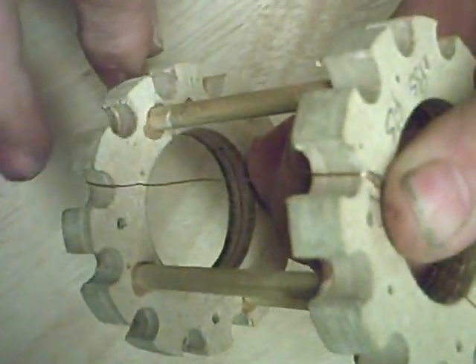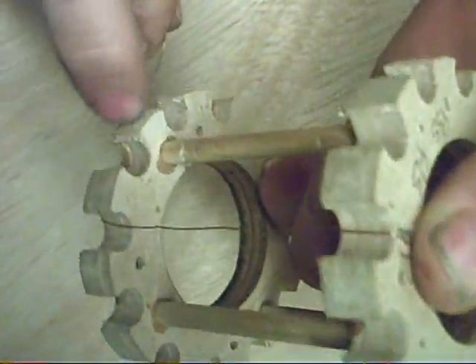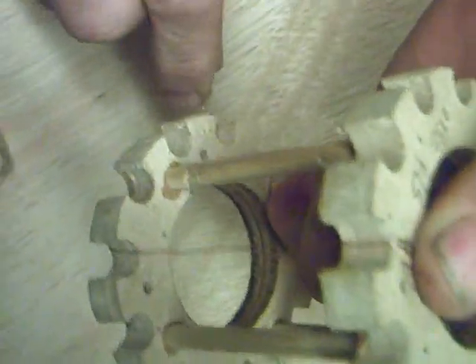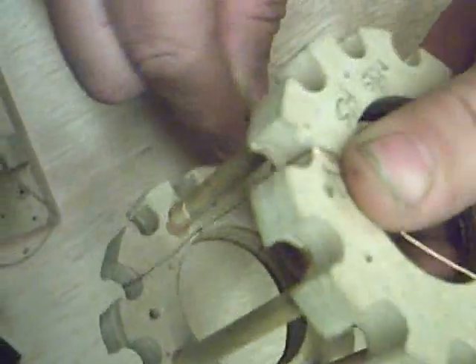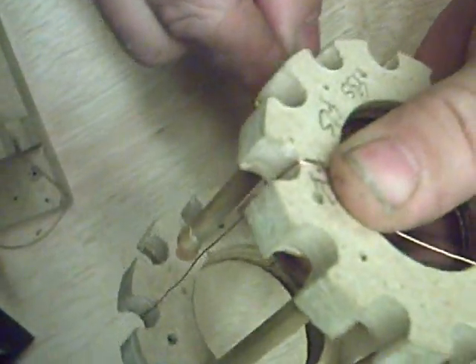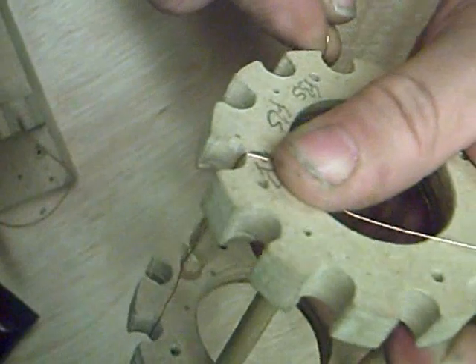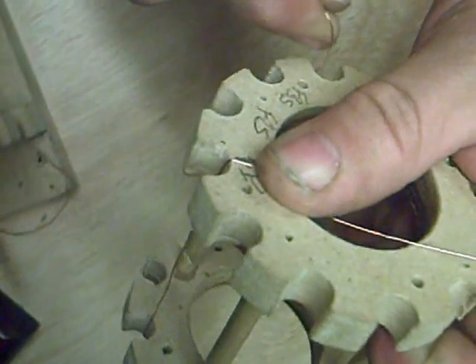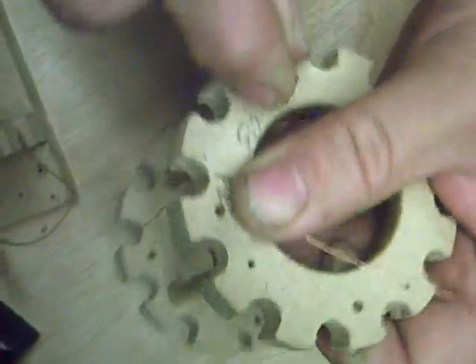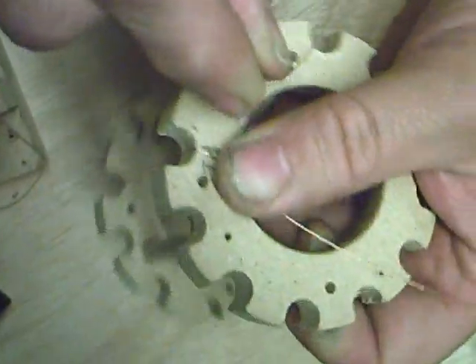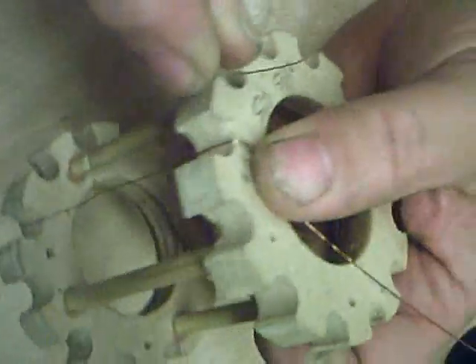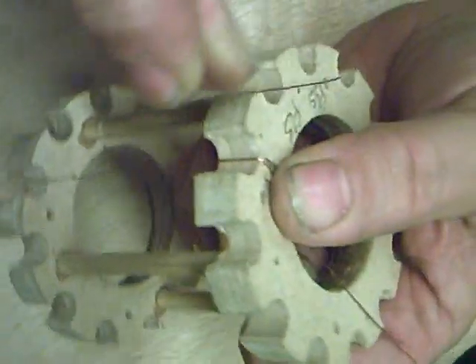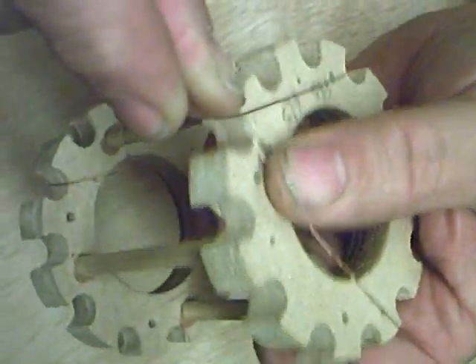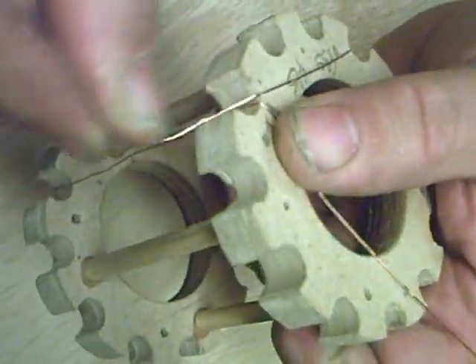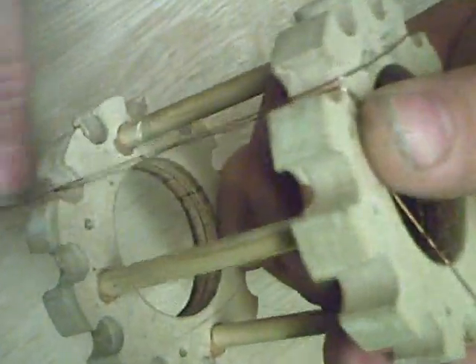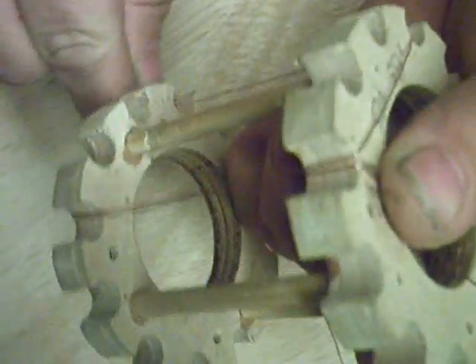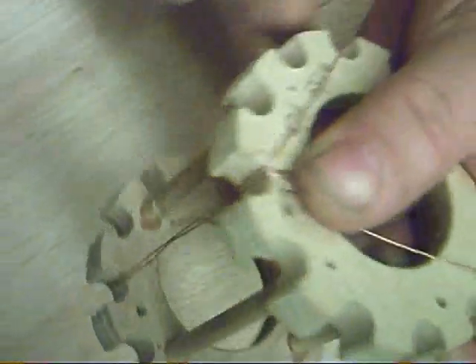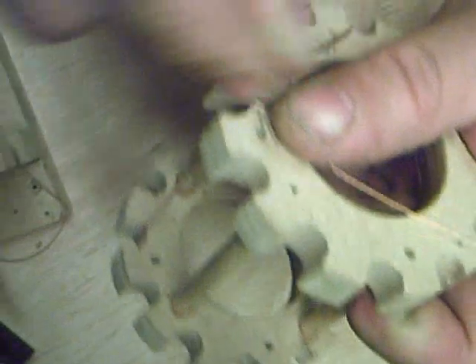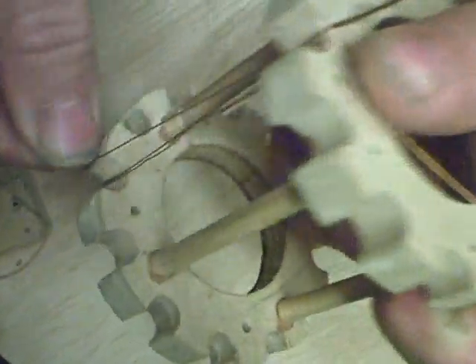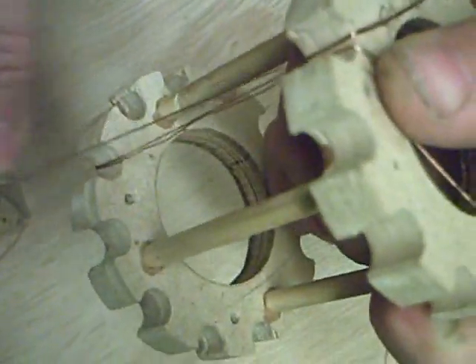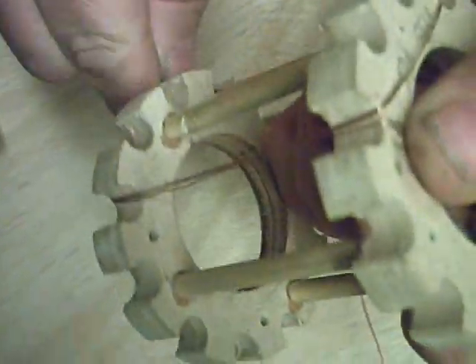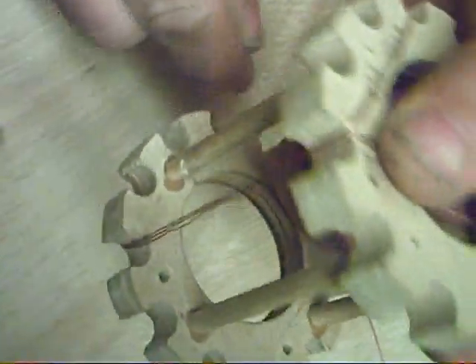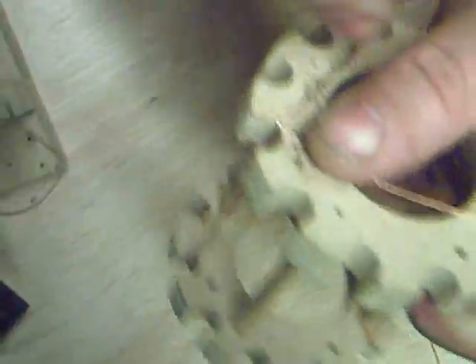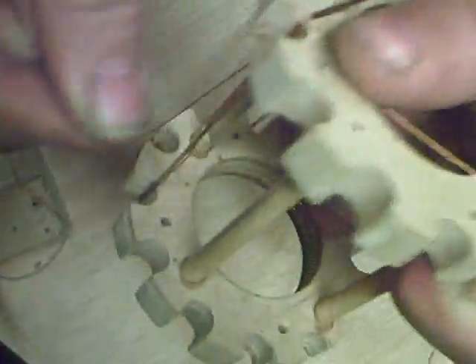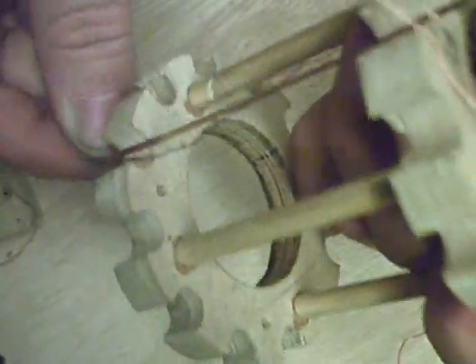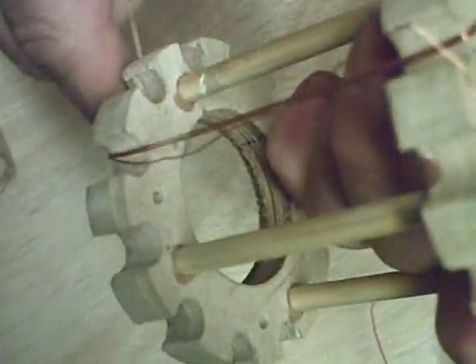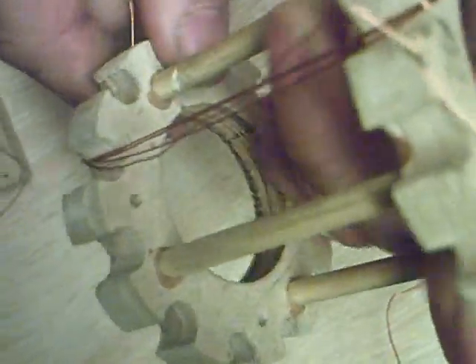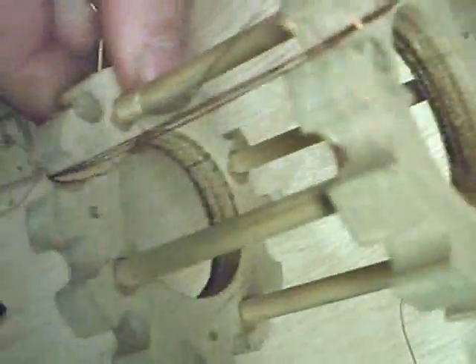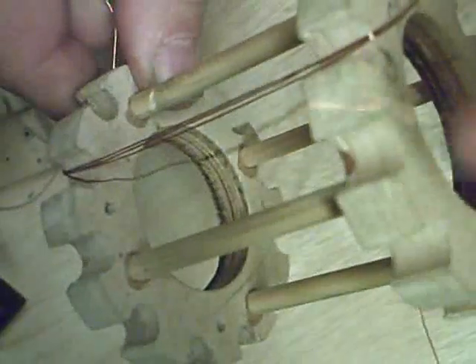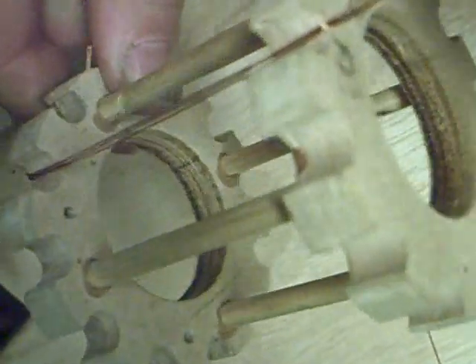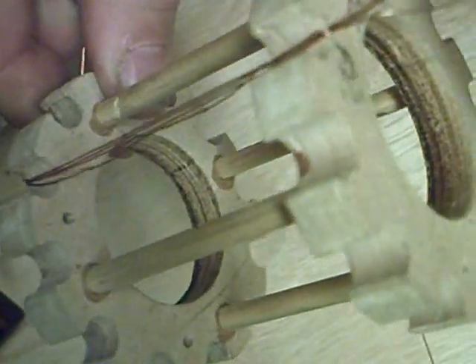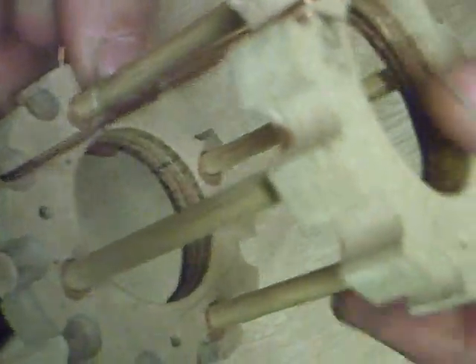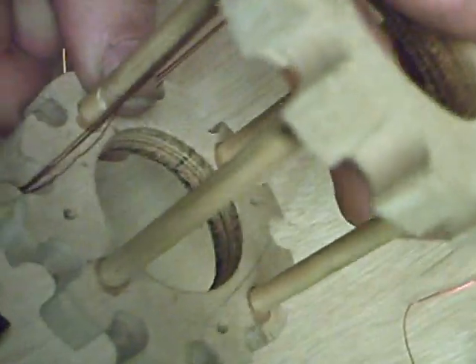We're going to miss one, two, and come up the third one, and carry that on all the way across. We'll do as many turns as we require. I'll do 50 turns on mine, so basically that's what we do.